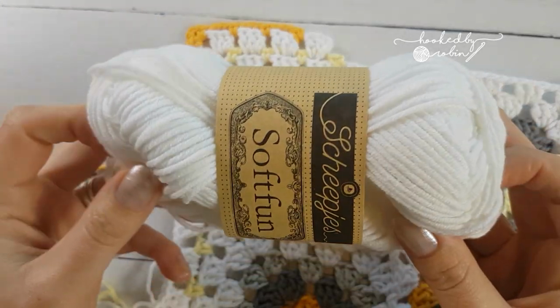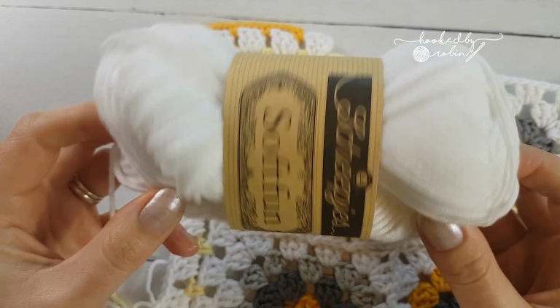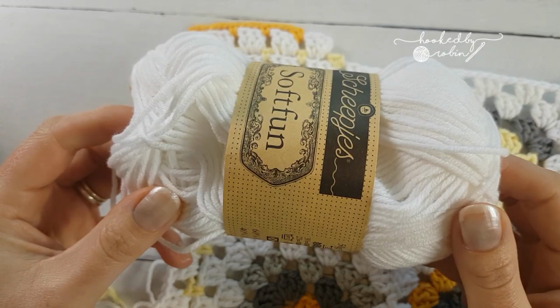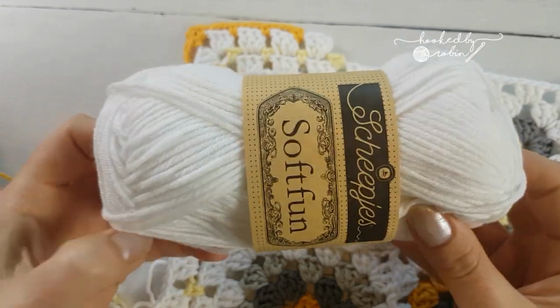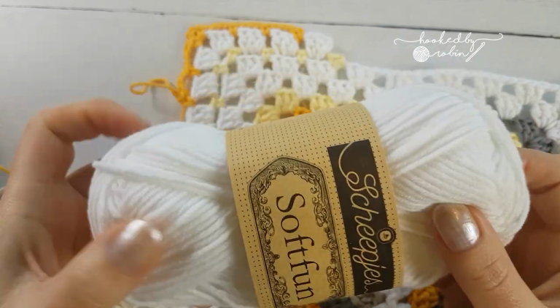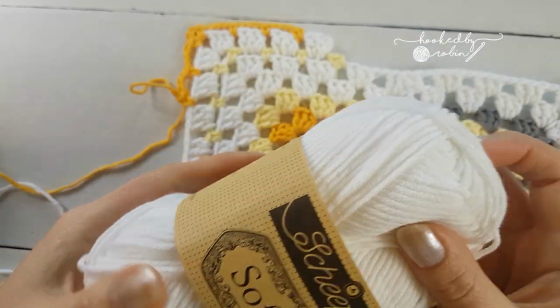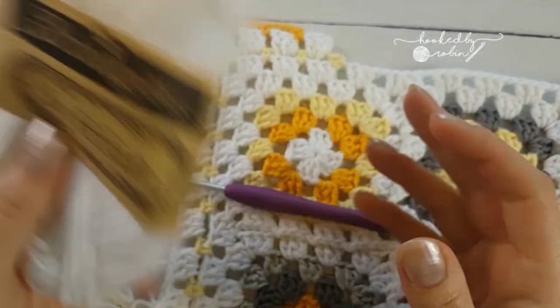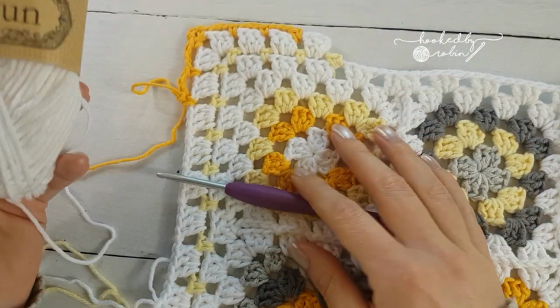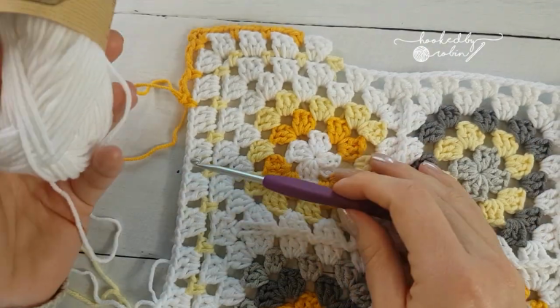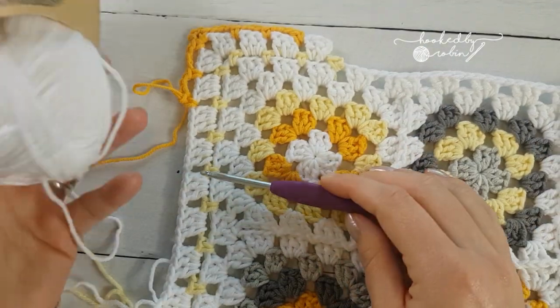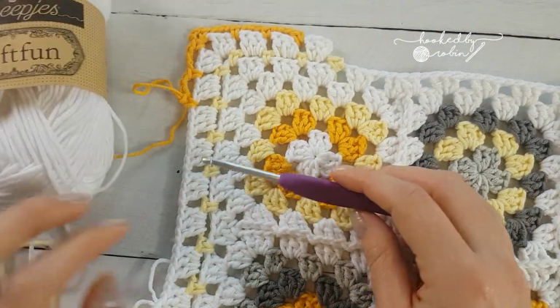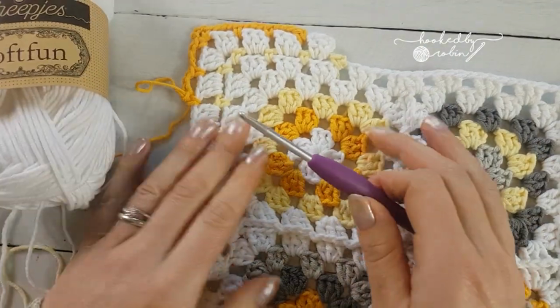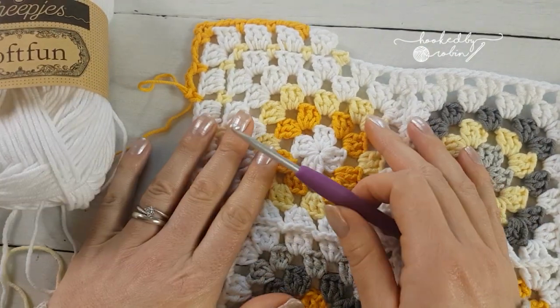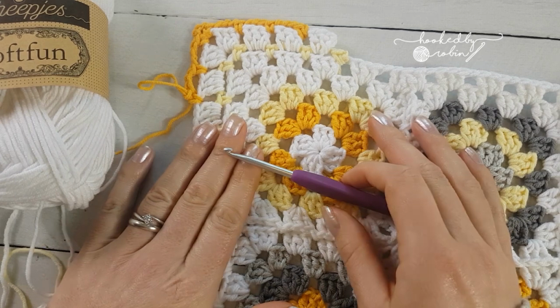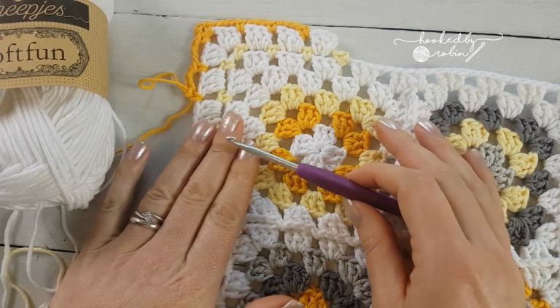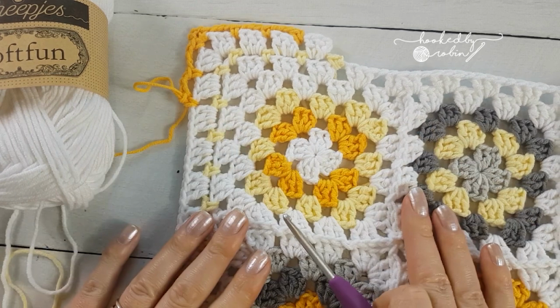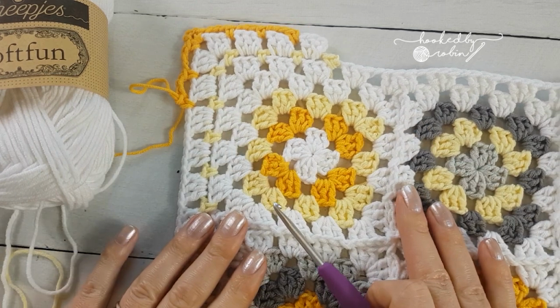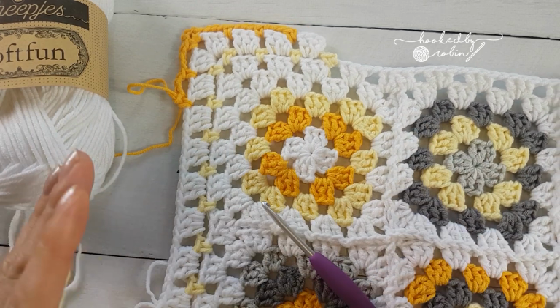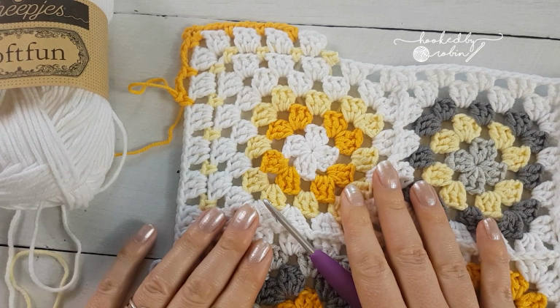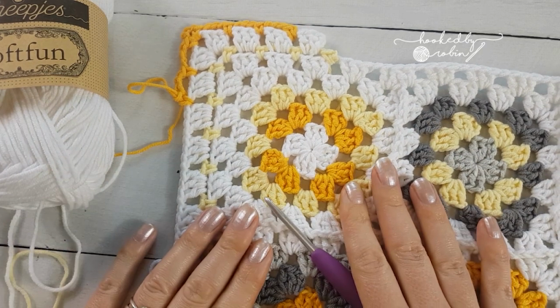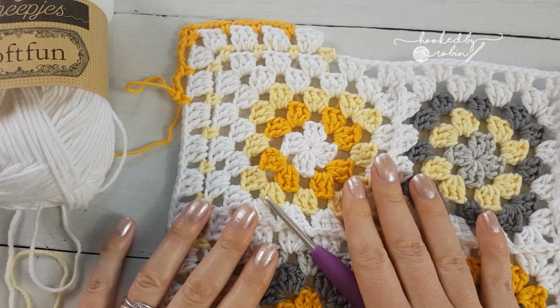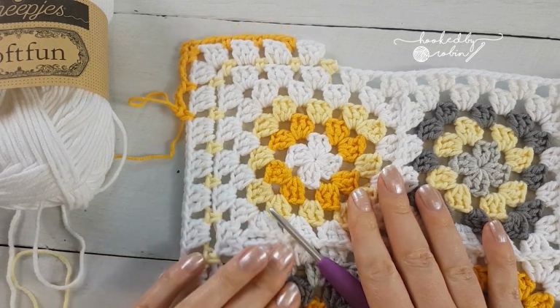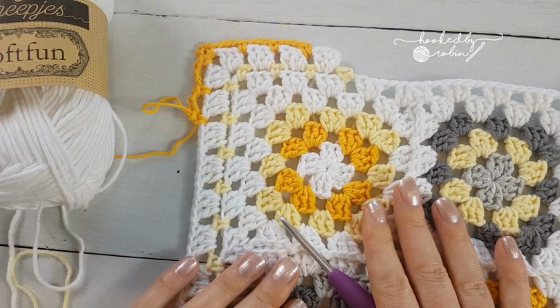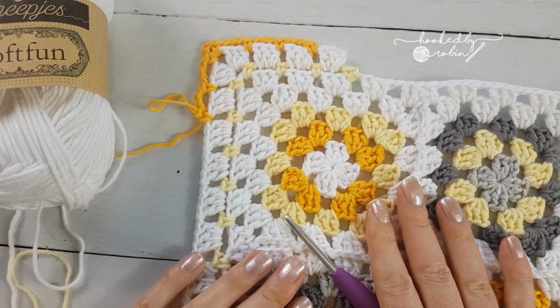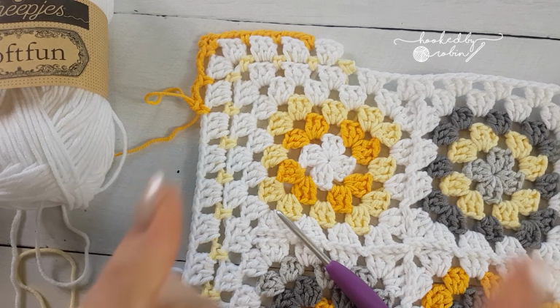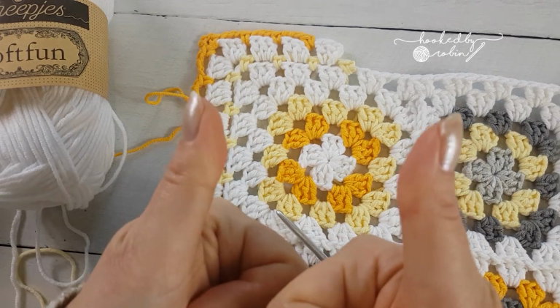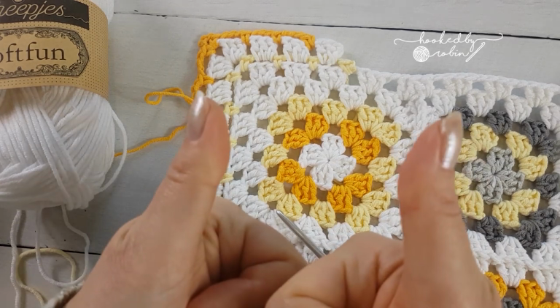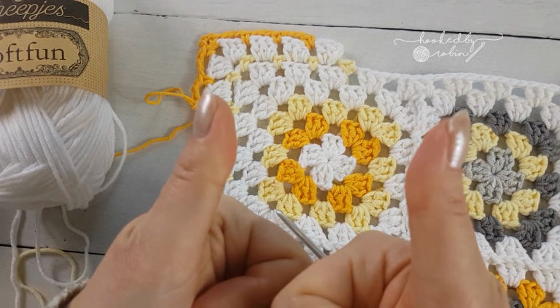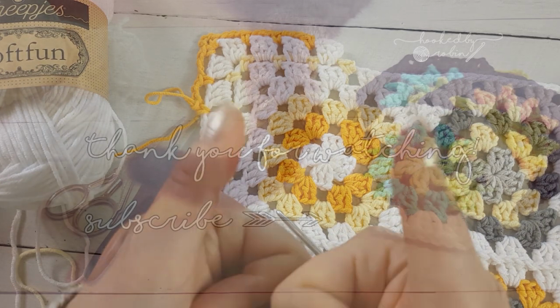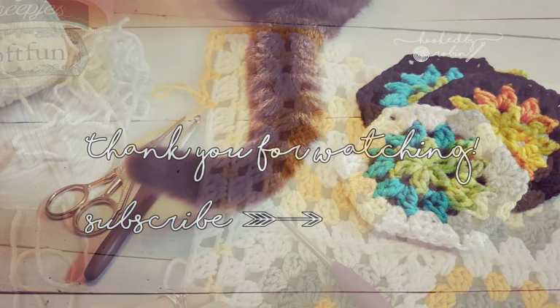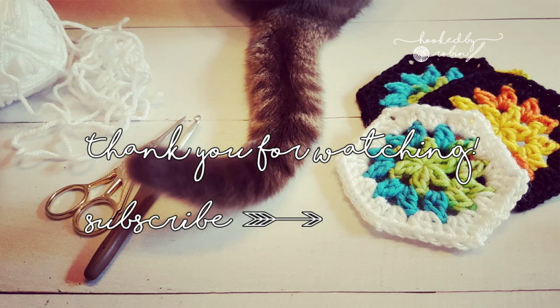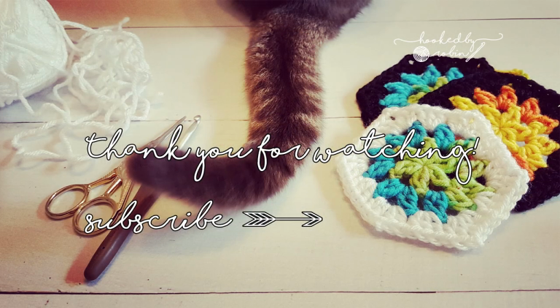The yarn colors I've used and a link to where I get it from — my usual yarn dealer, Snufflebean — are all in the description. That's it! Enough waffle from me — I am off. Enjoy crocheting!